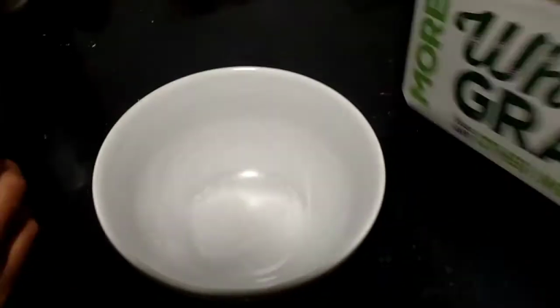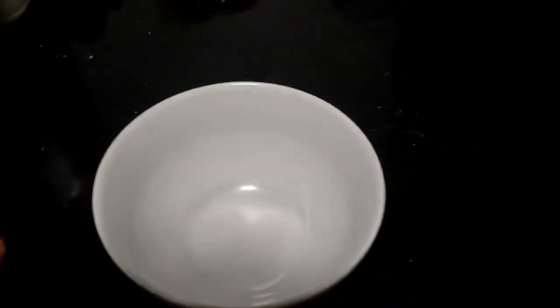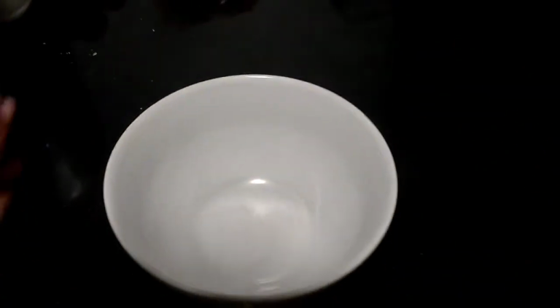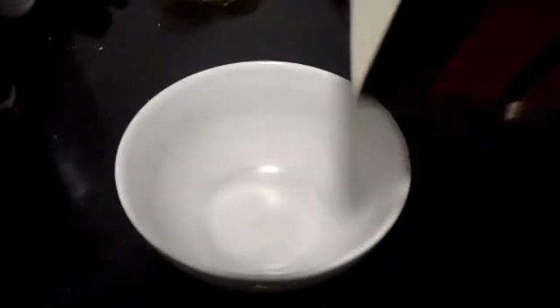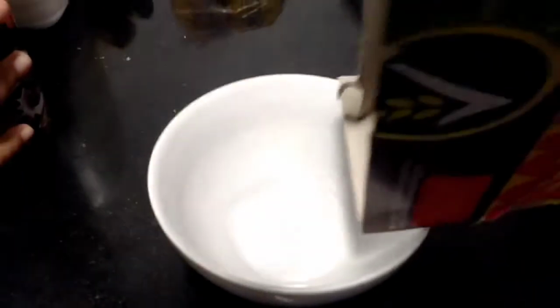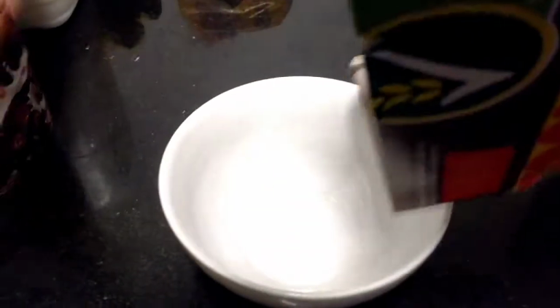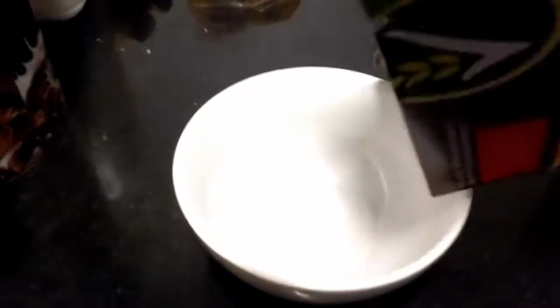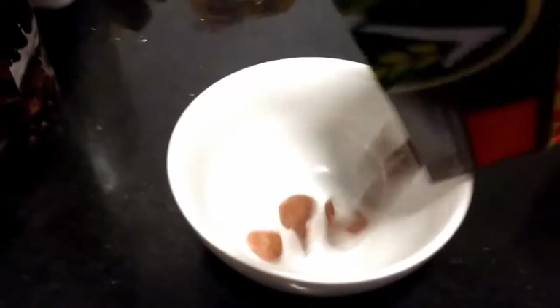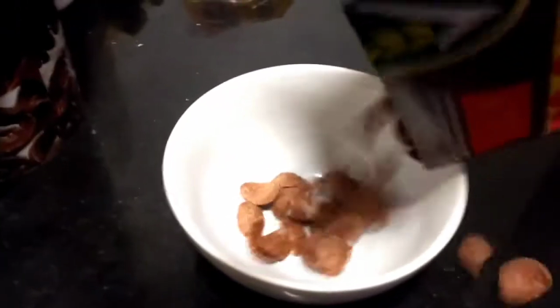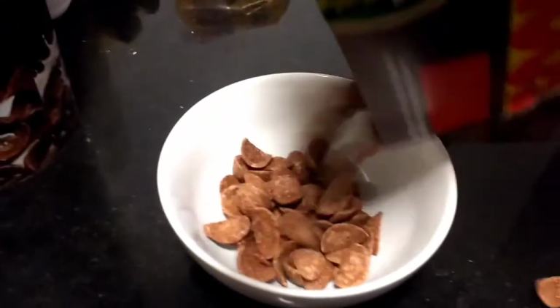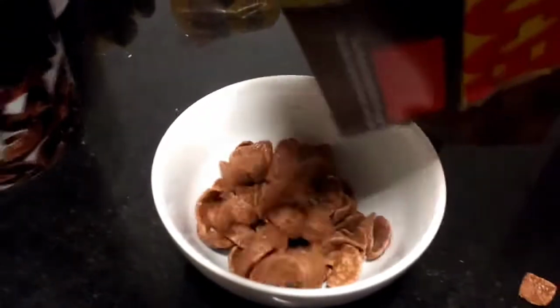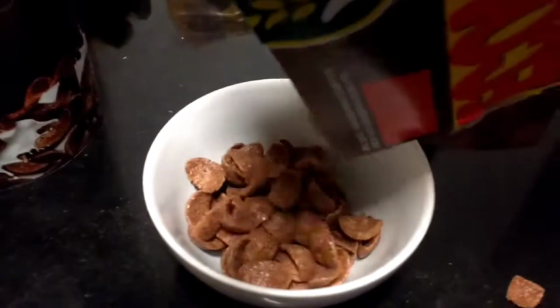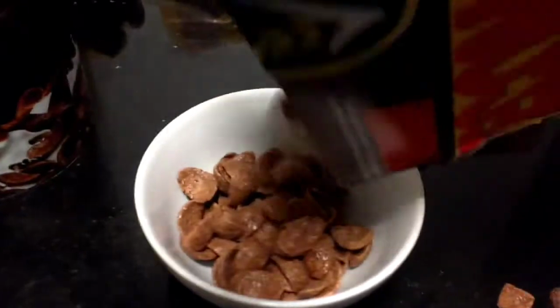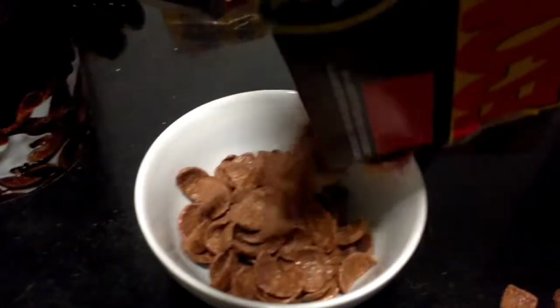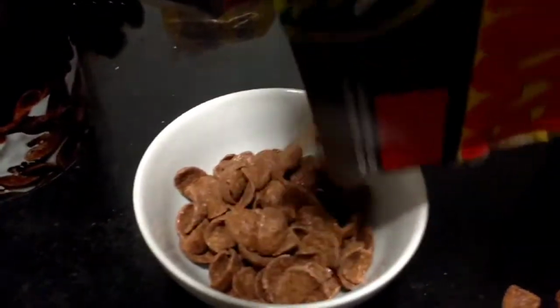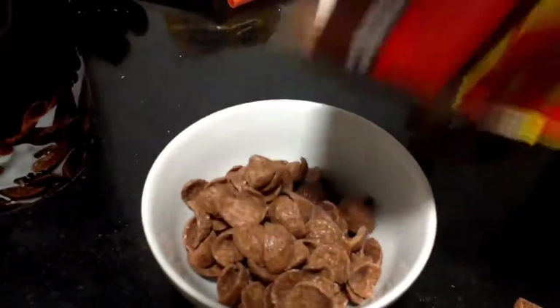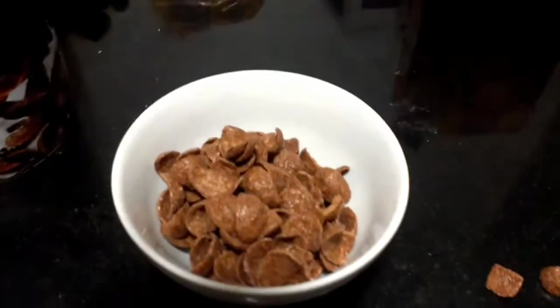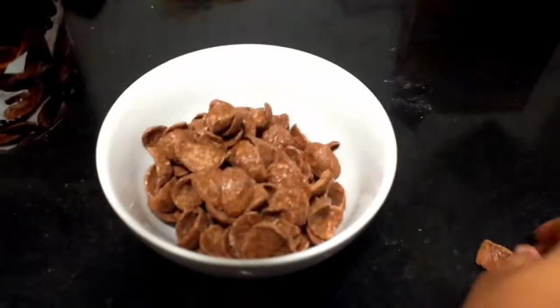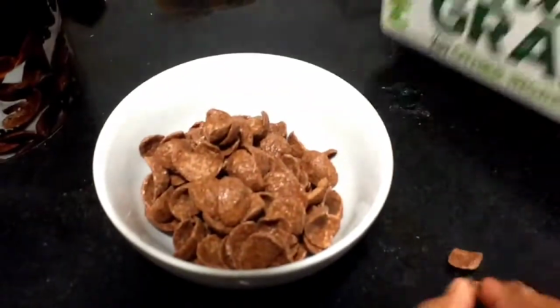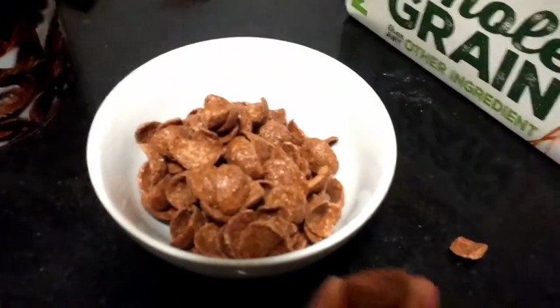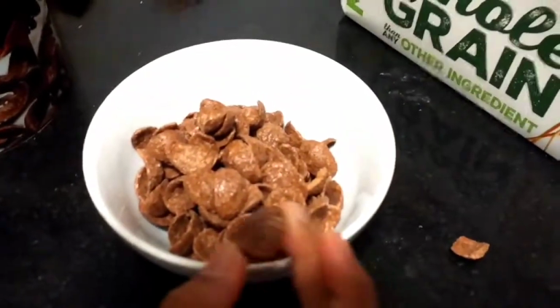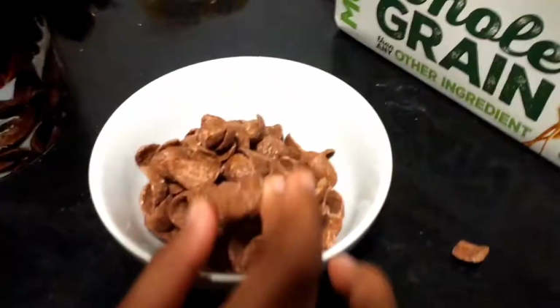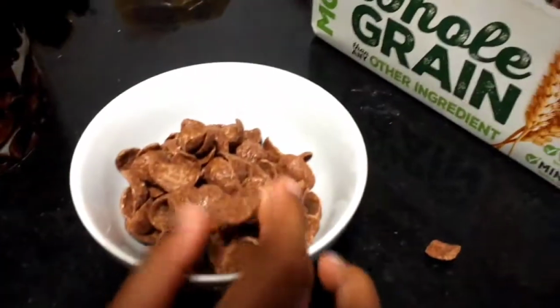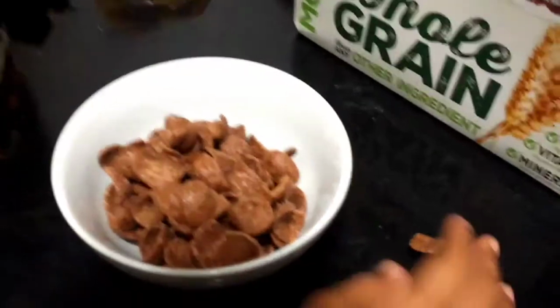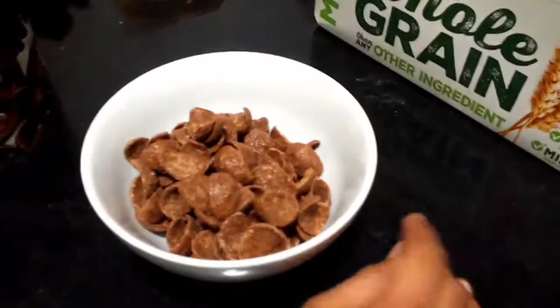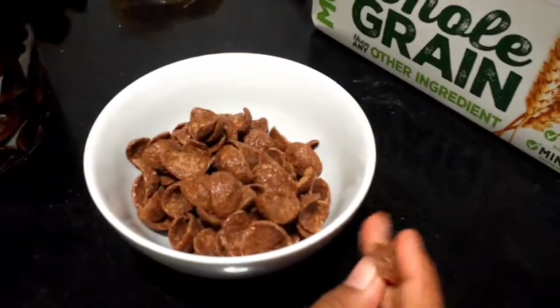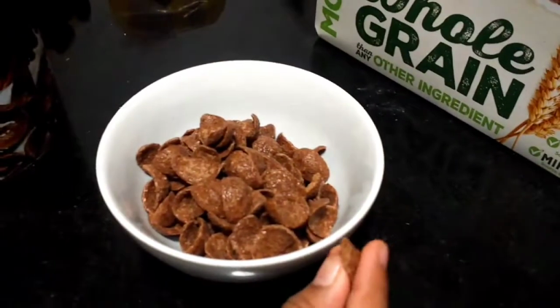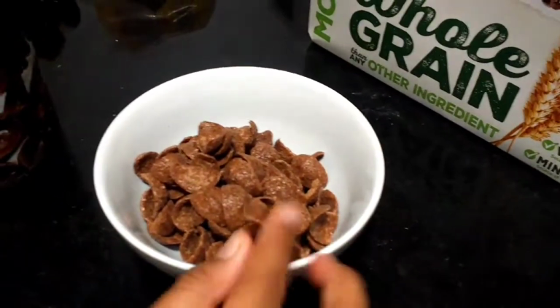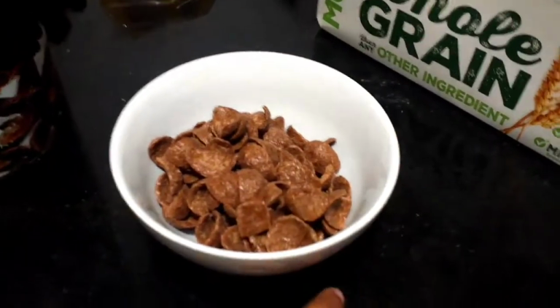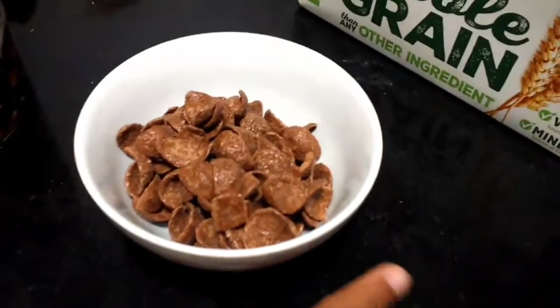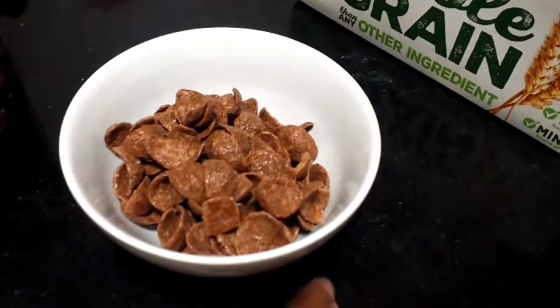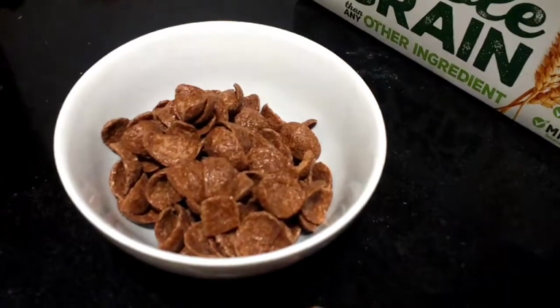Let's pour some in. Oh! The shape of a boat.